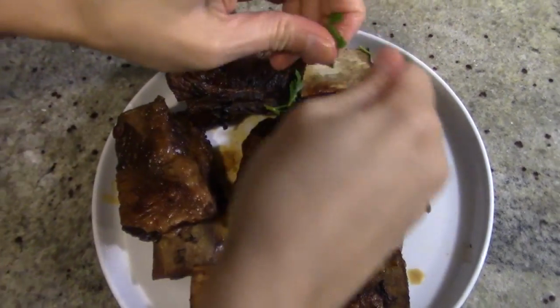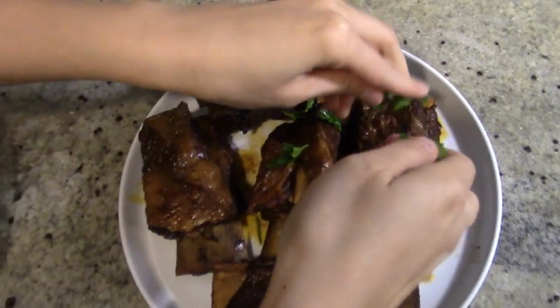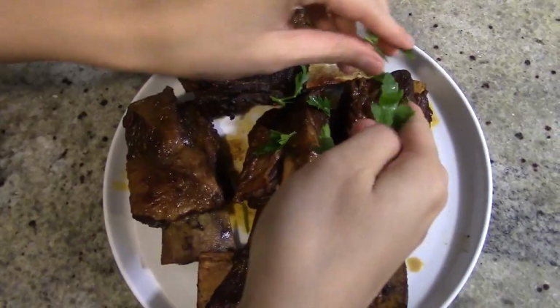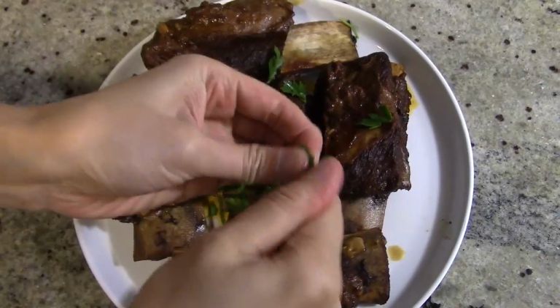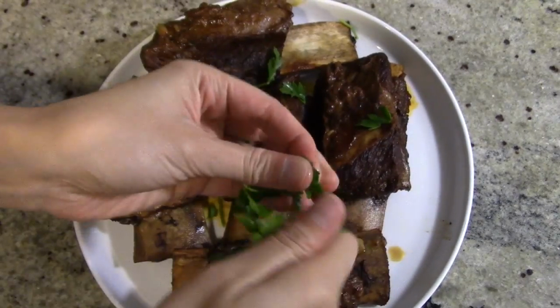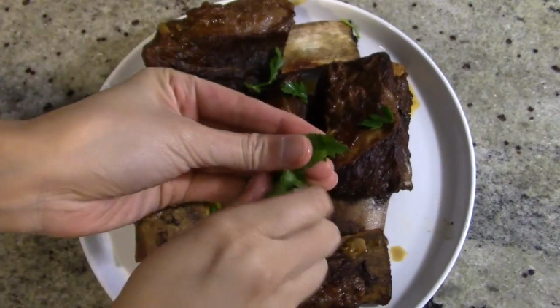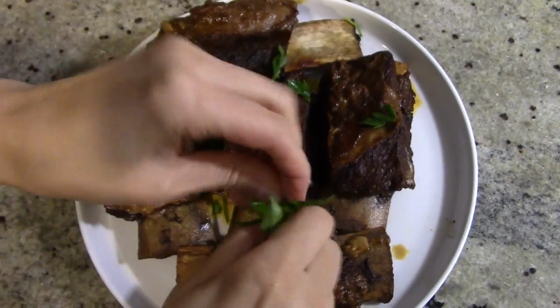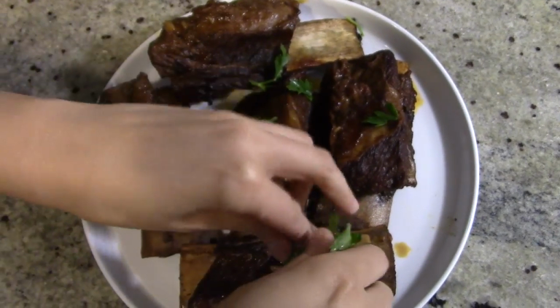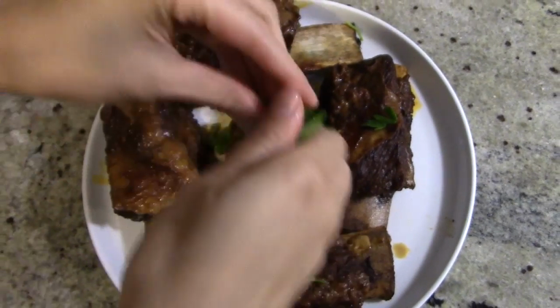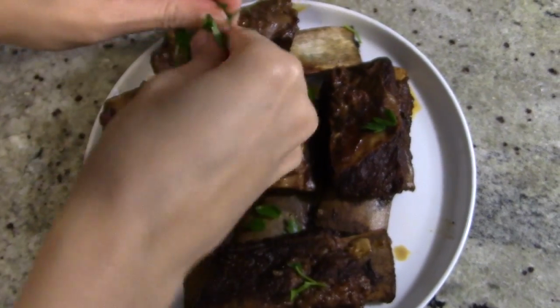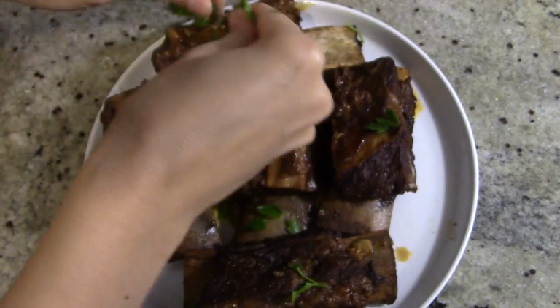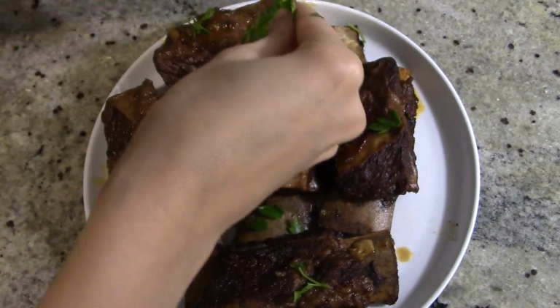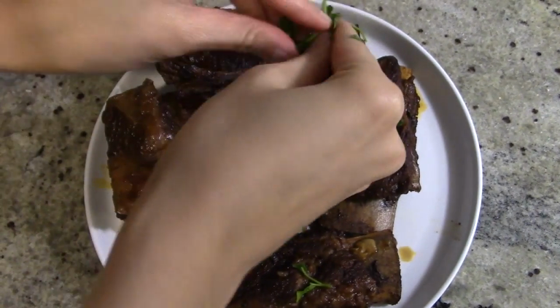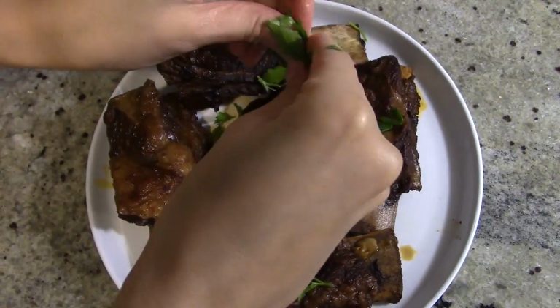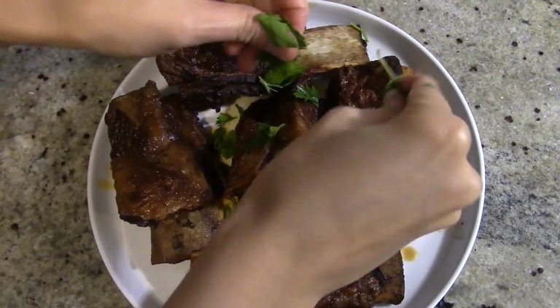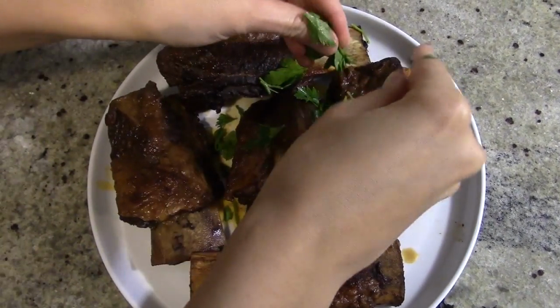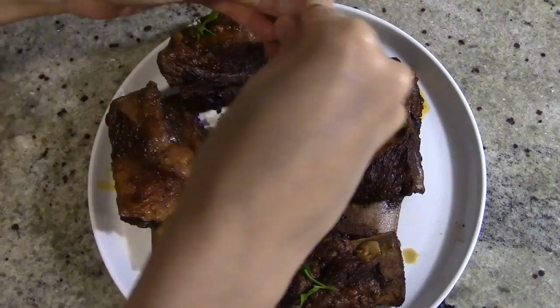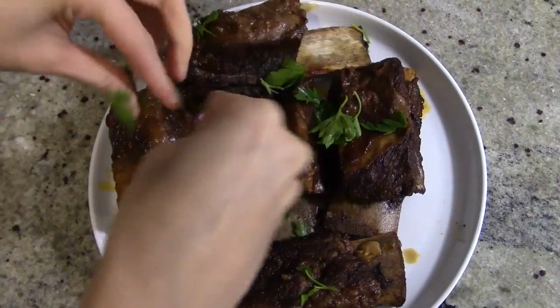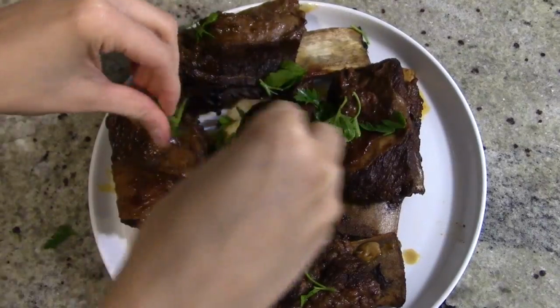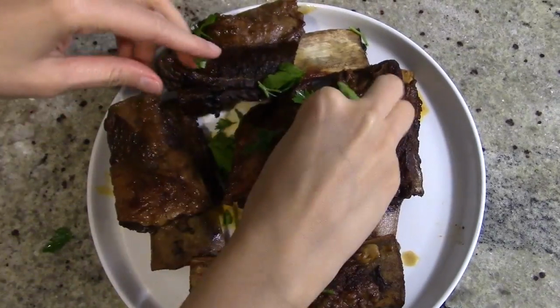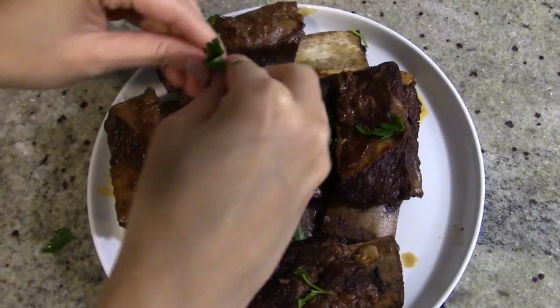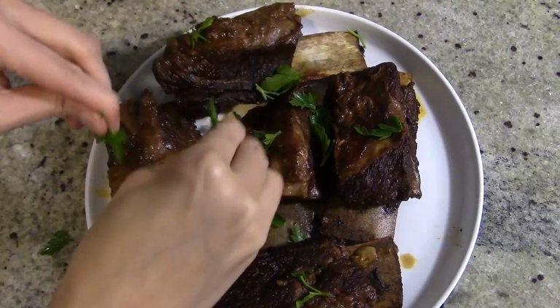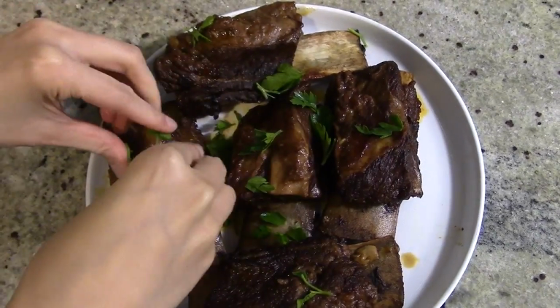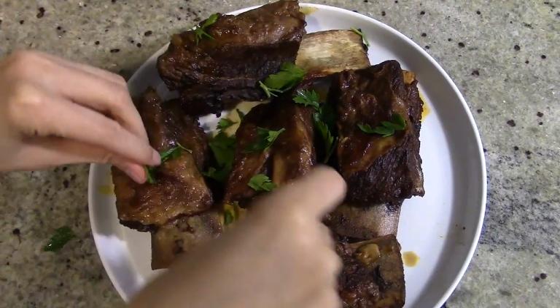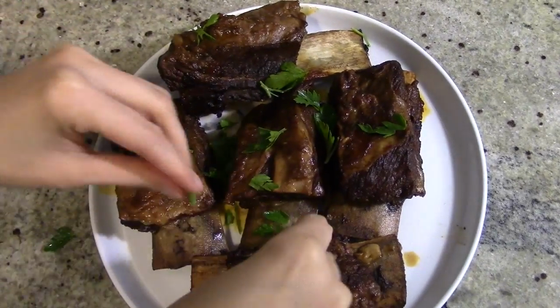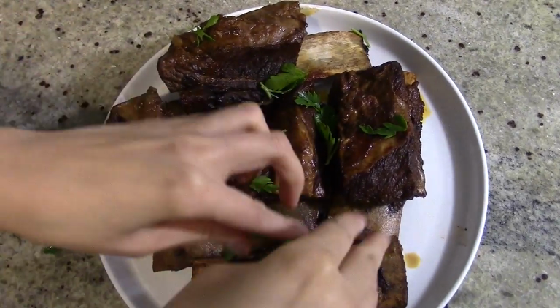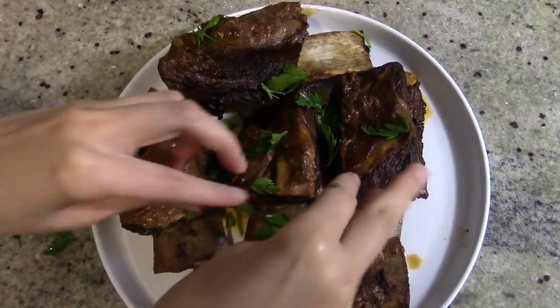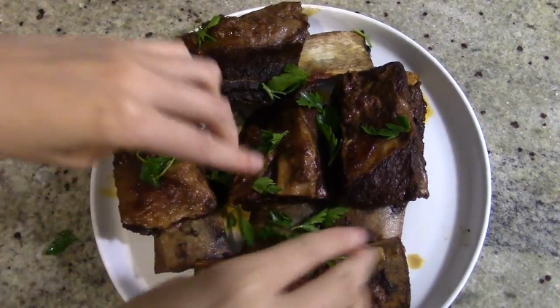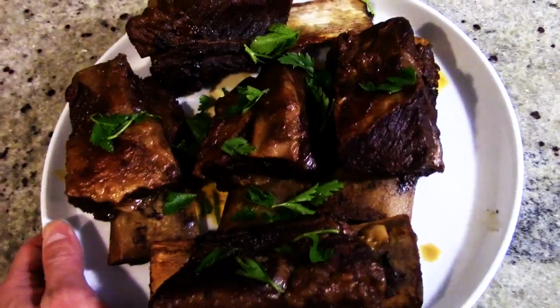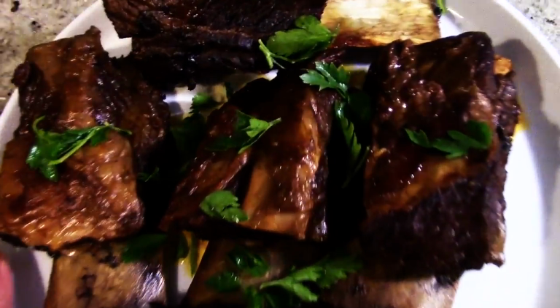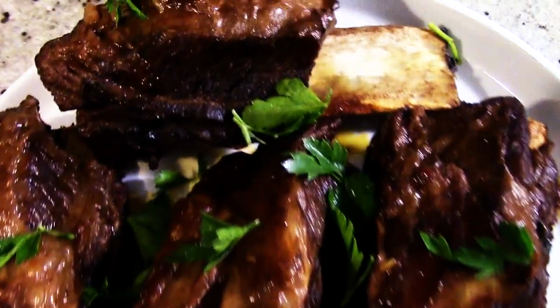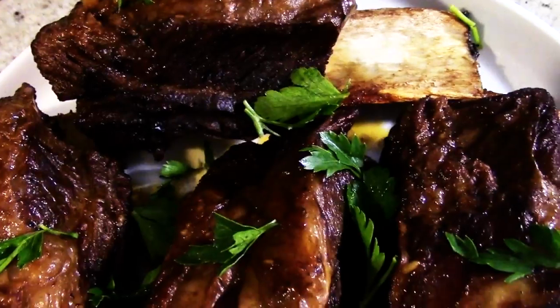This is a wonderful home-style meal that is high in protein and low in carb. Due to its higher fat content, however, I don't eat this too often, but it definitely hits the spot when the cheat meal is right around the corner.